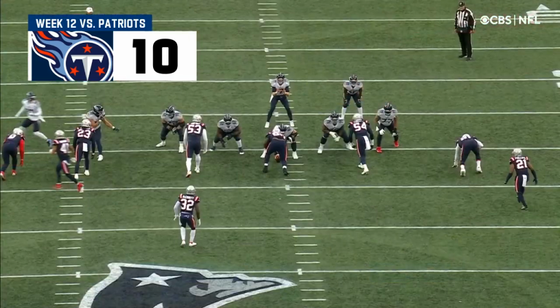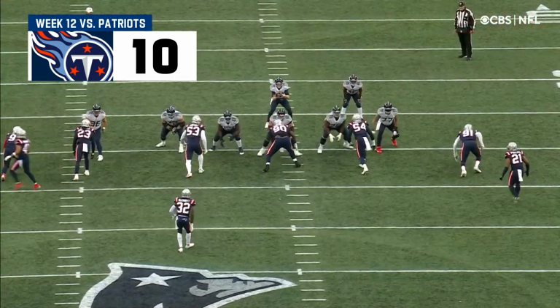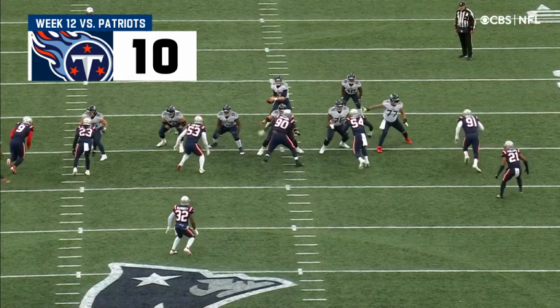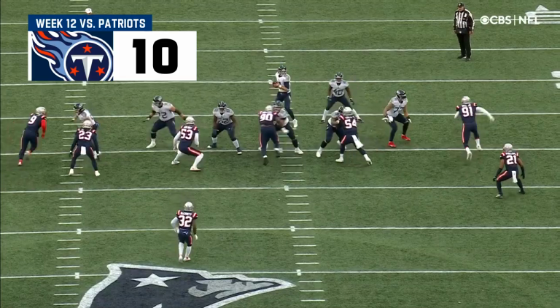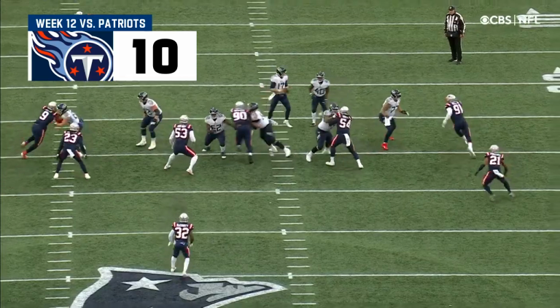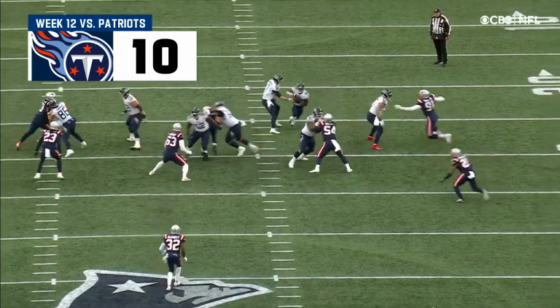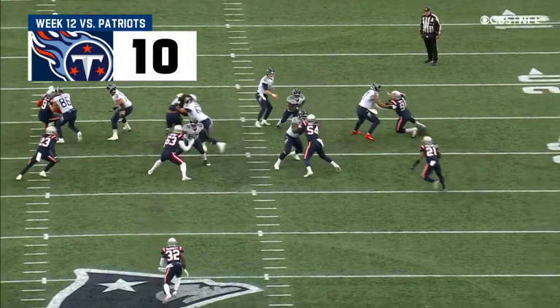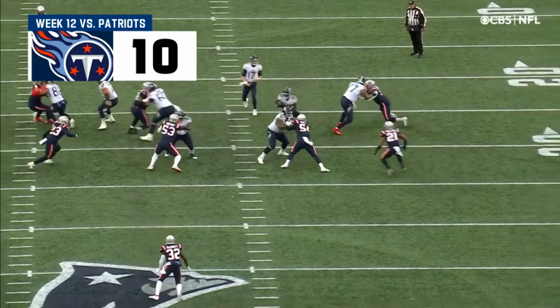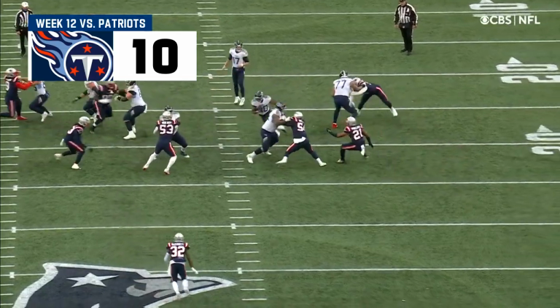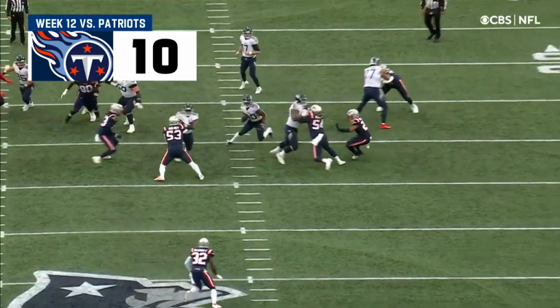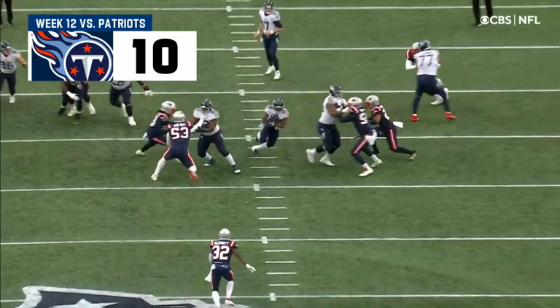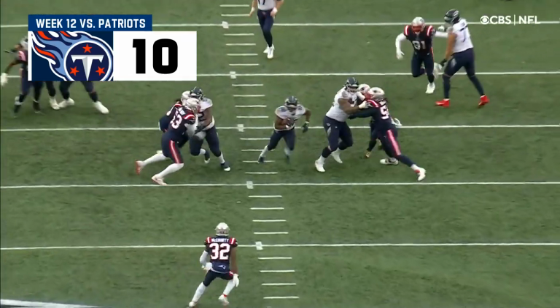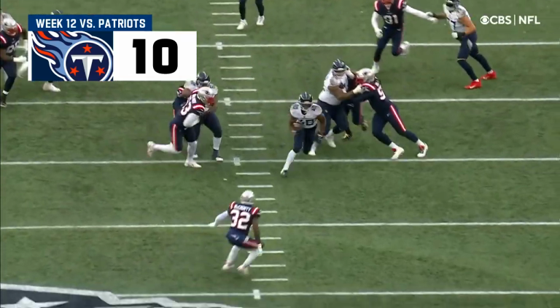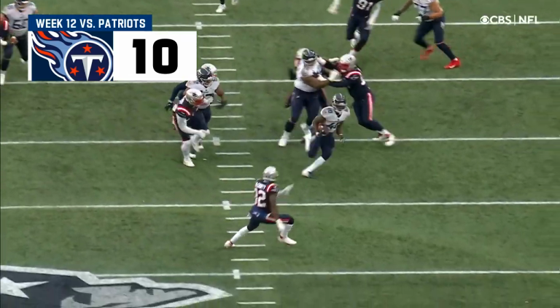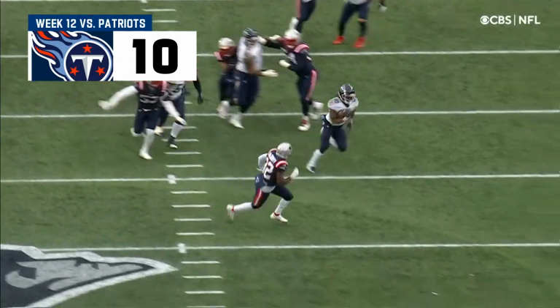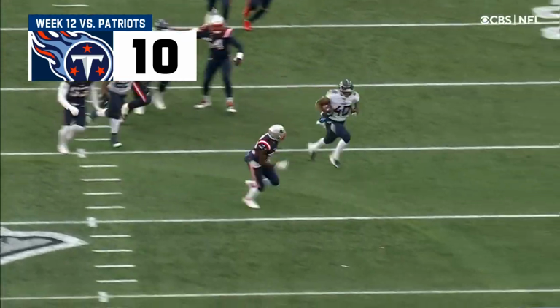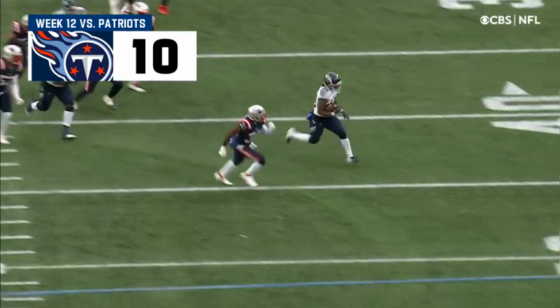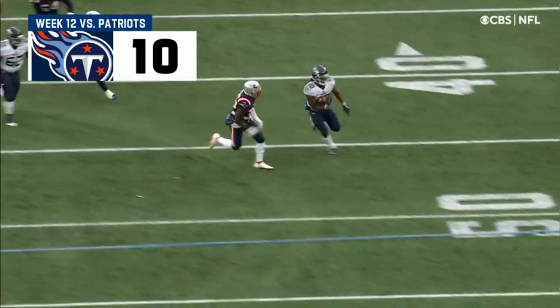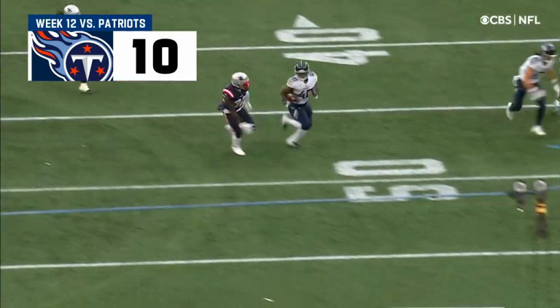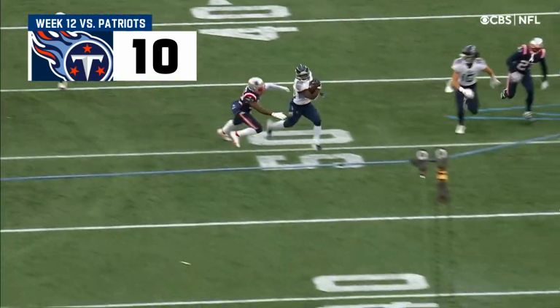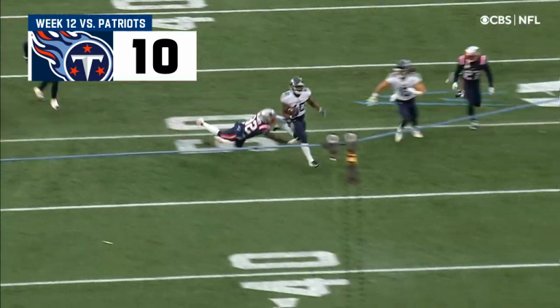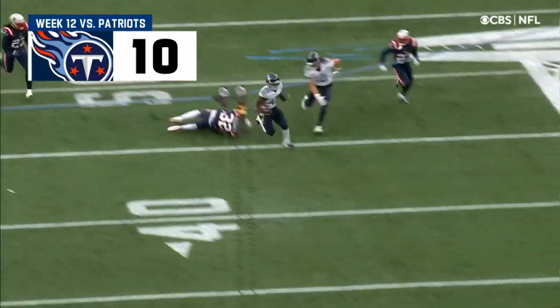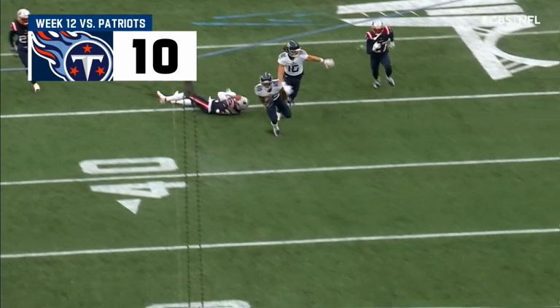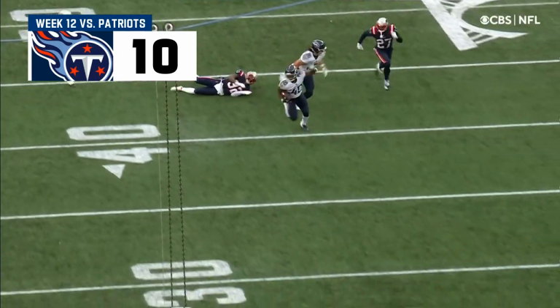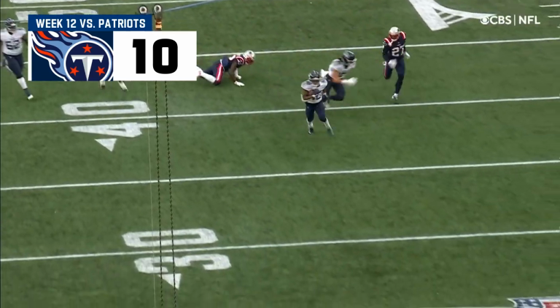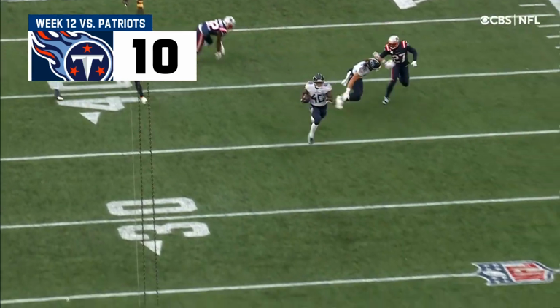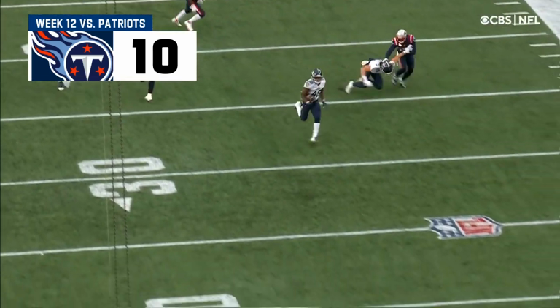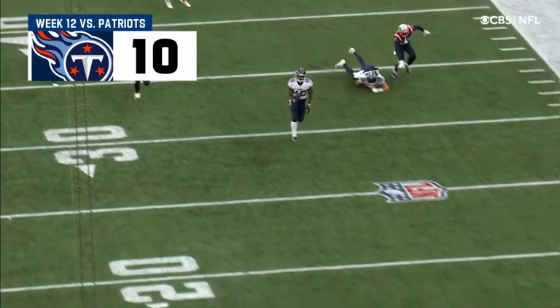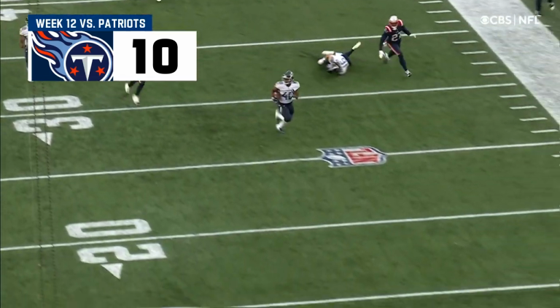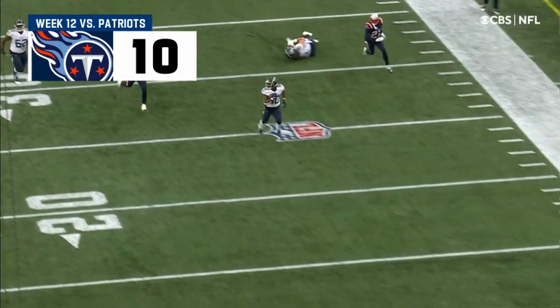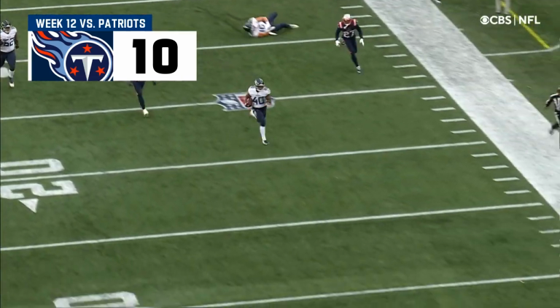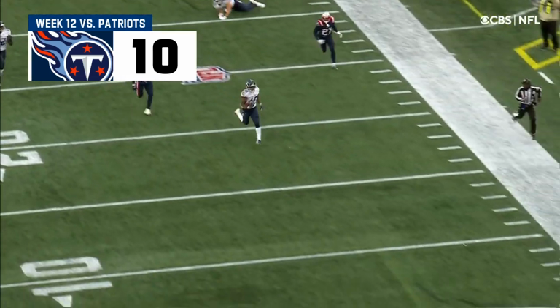Van Nooy almost comes up with the interception, so they decide to go safe and go with the draw, and that turns out to be the explosive play.